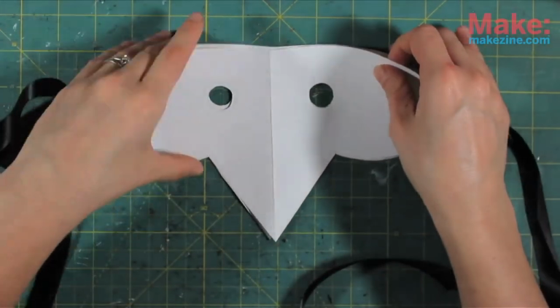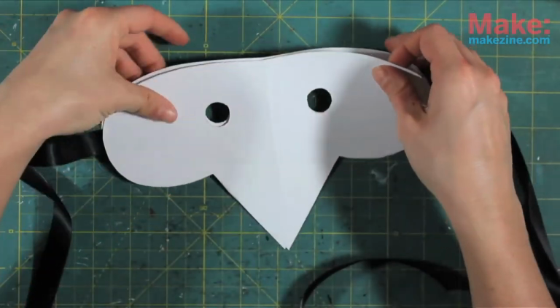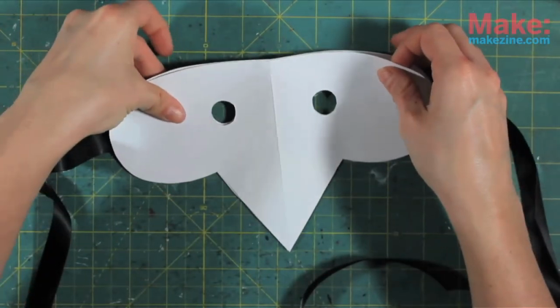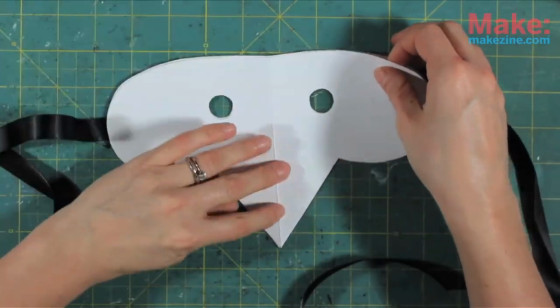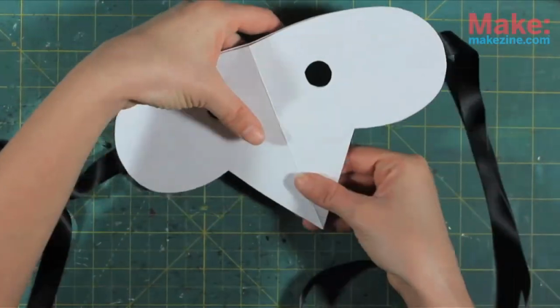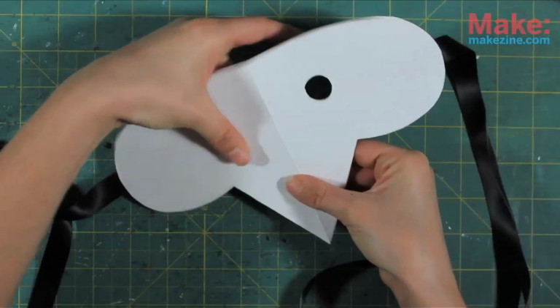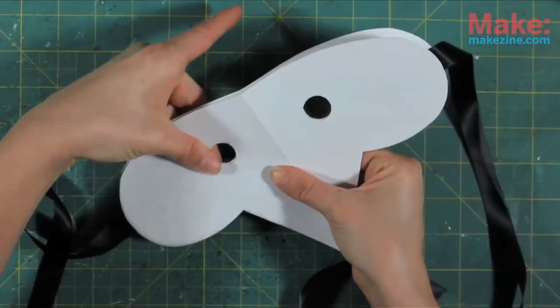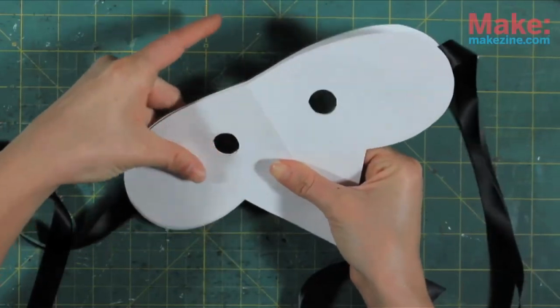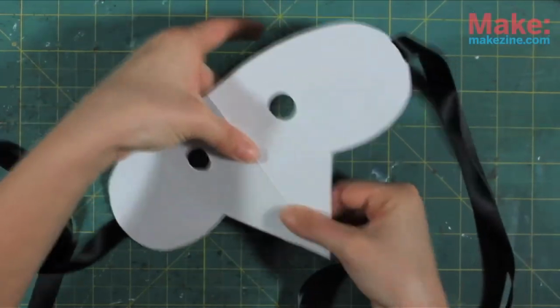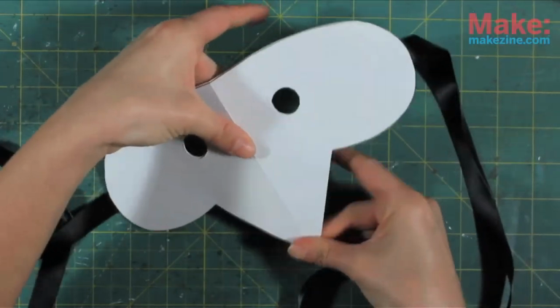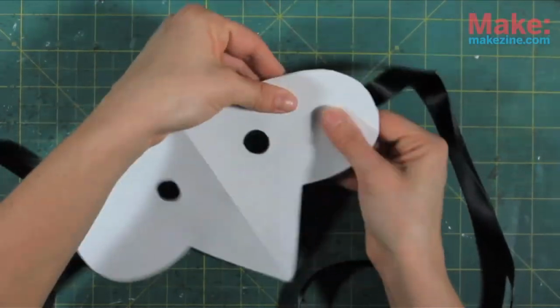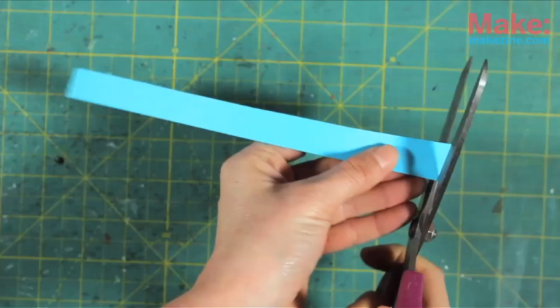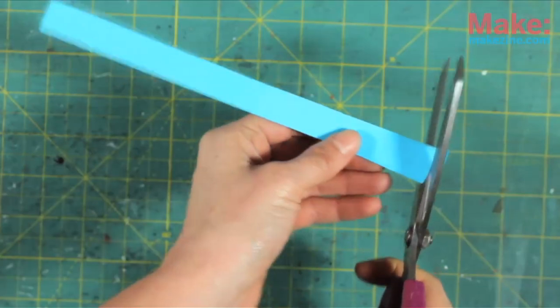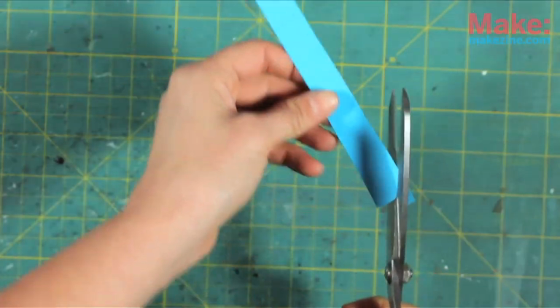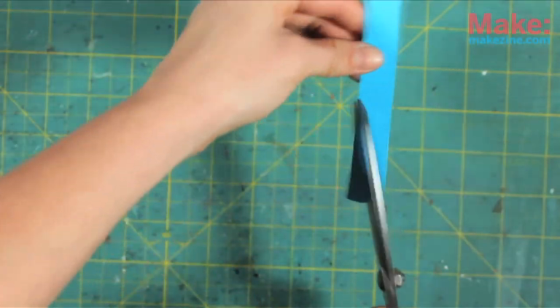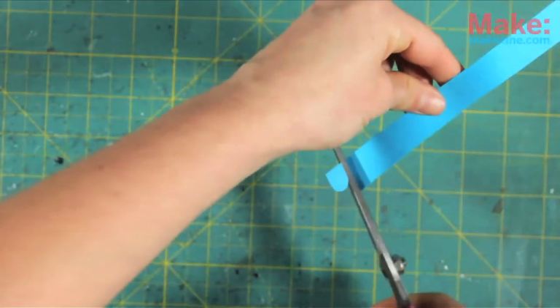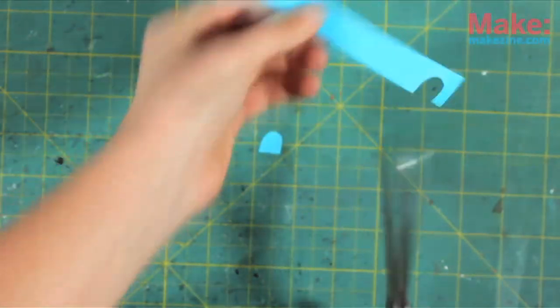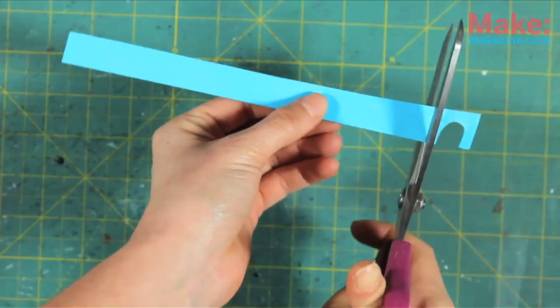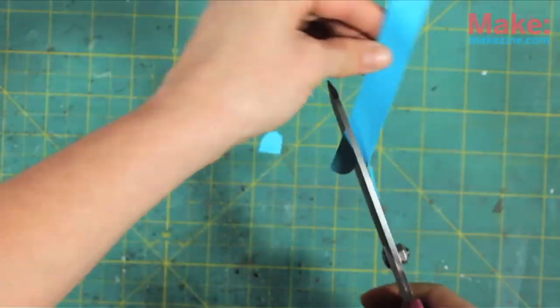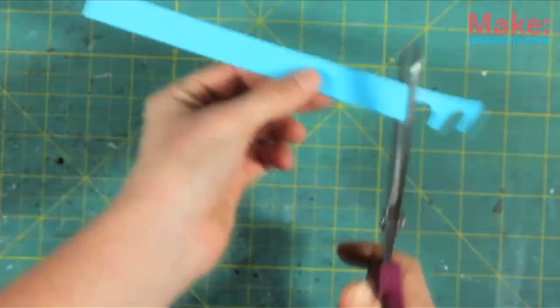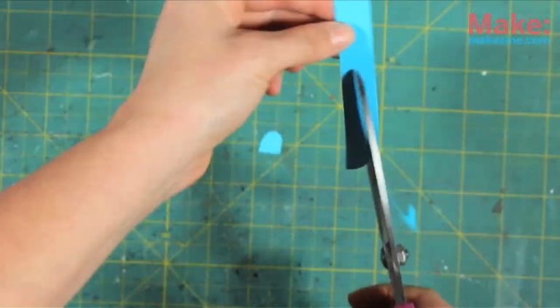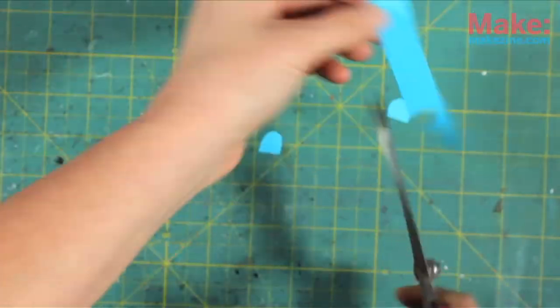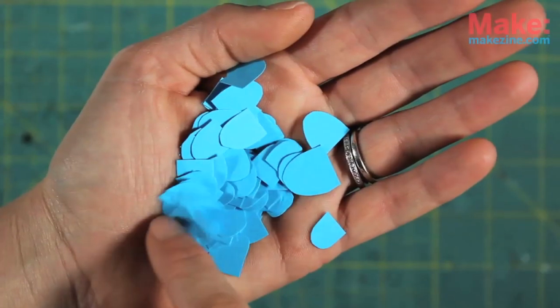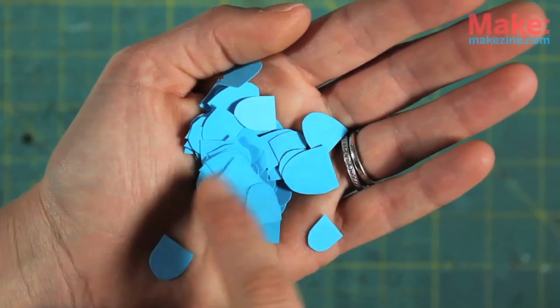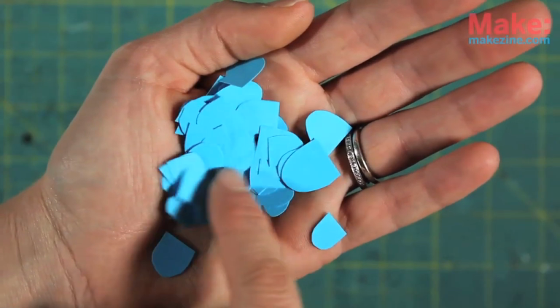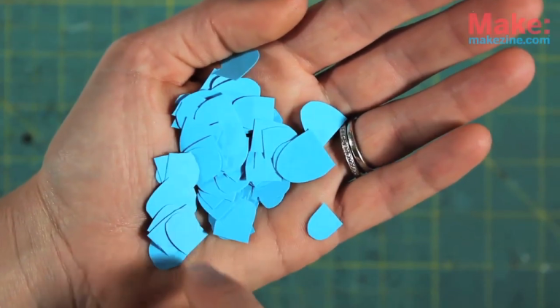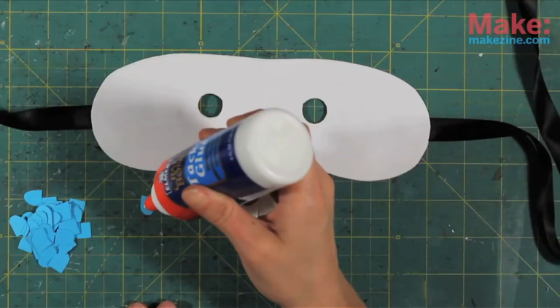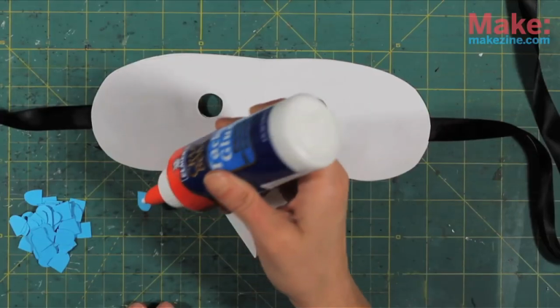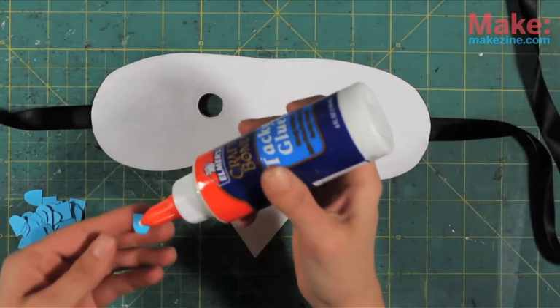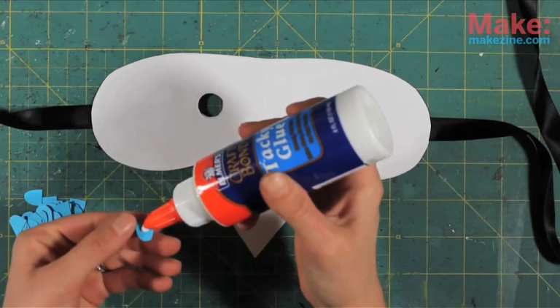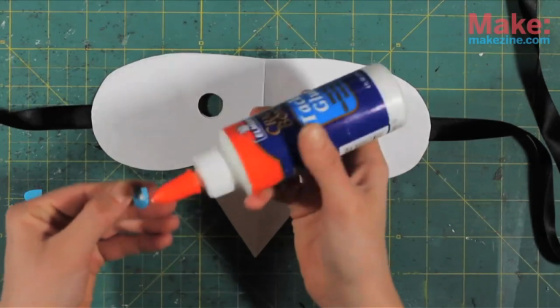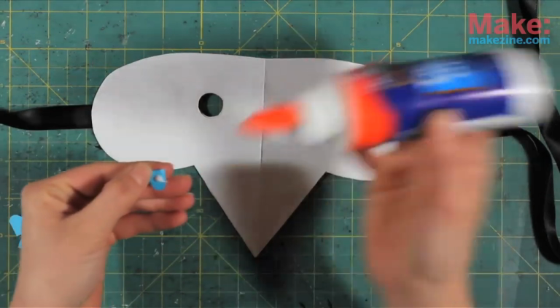The next process is totally not necessary, but it does create a really nice texture. Using a regular pair of scissors, cut a bunch of little U shapes out — a bunch. Then very patiently glue them one by one, row by row onto your mask.